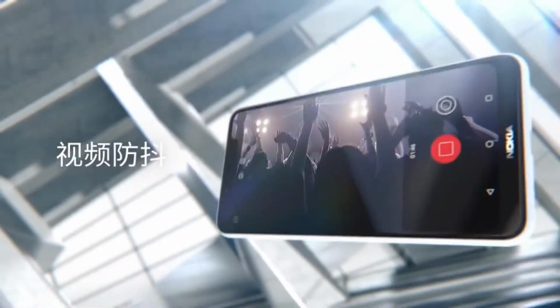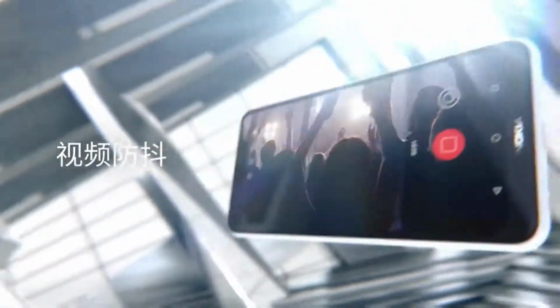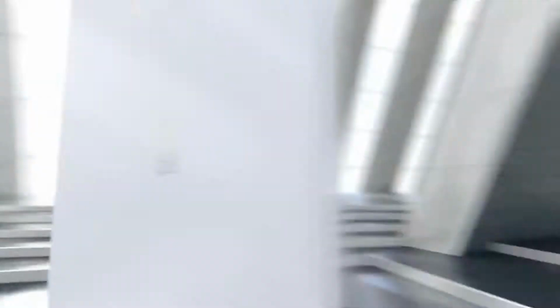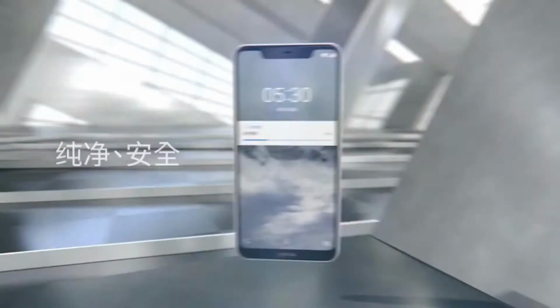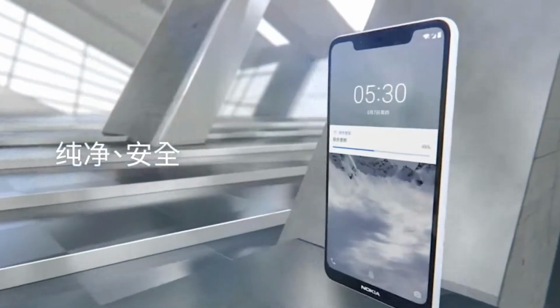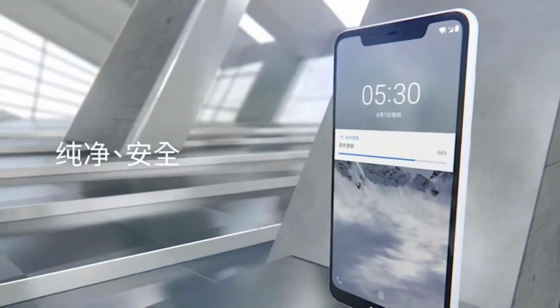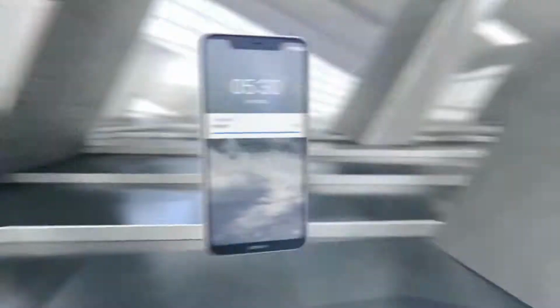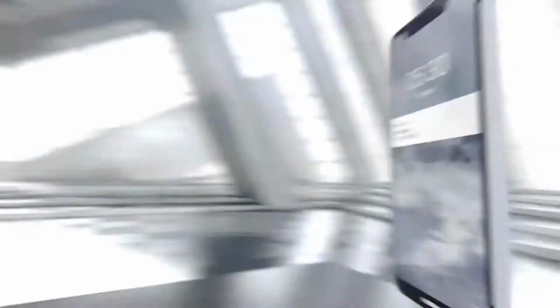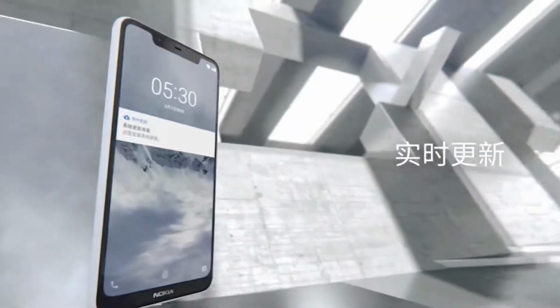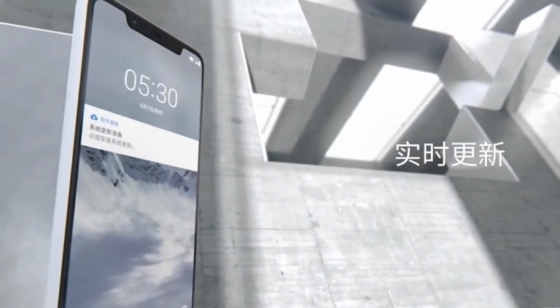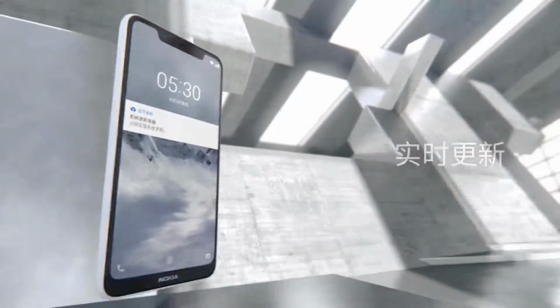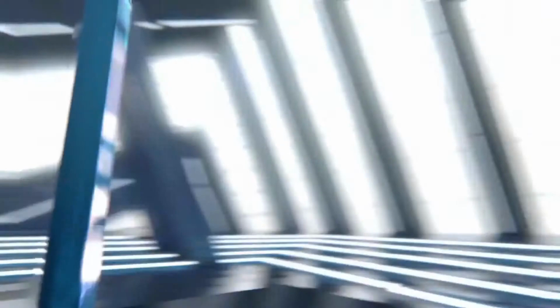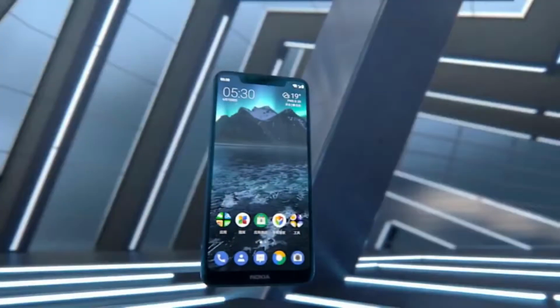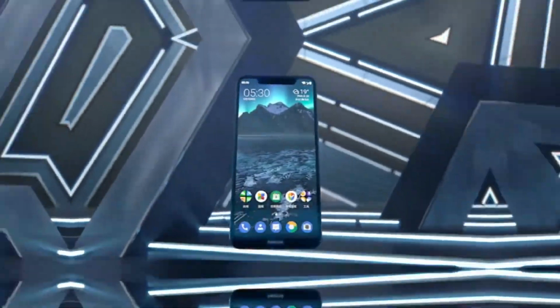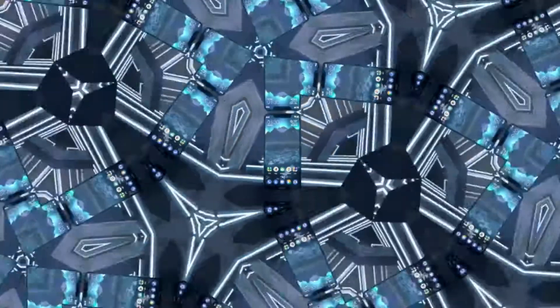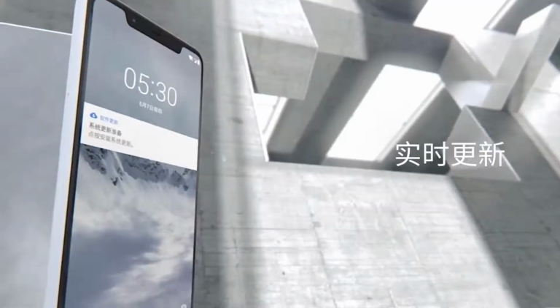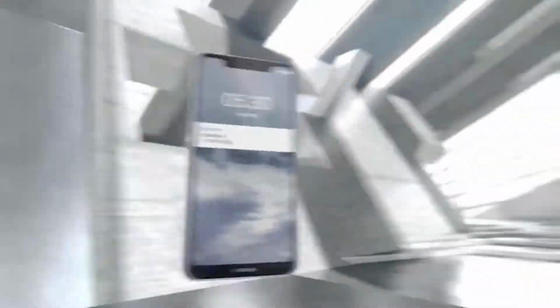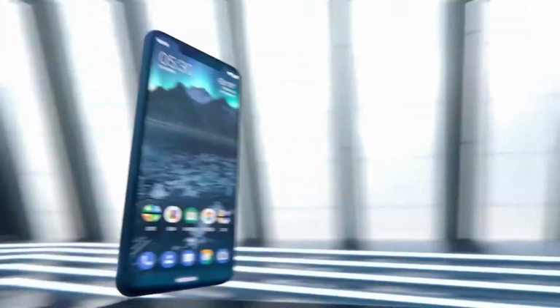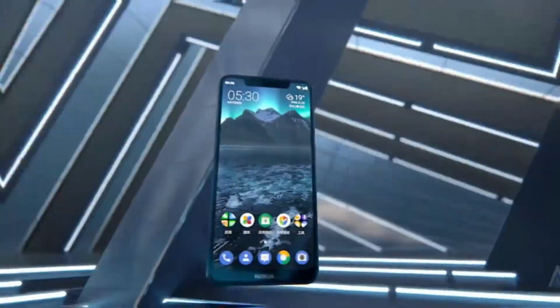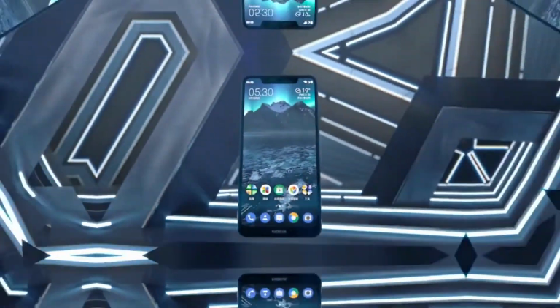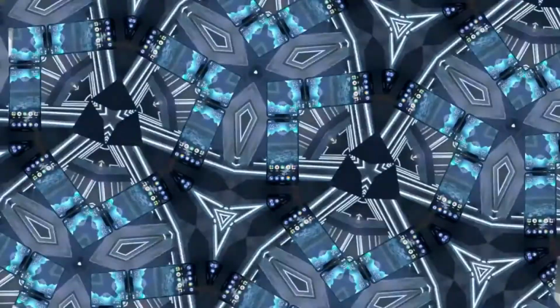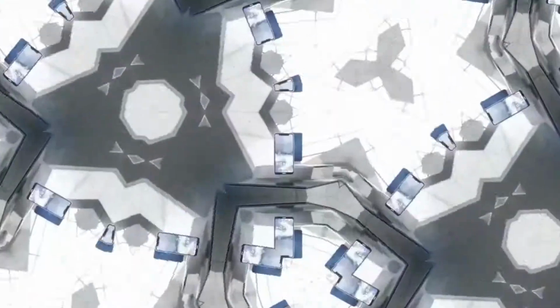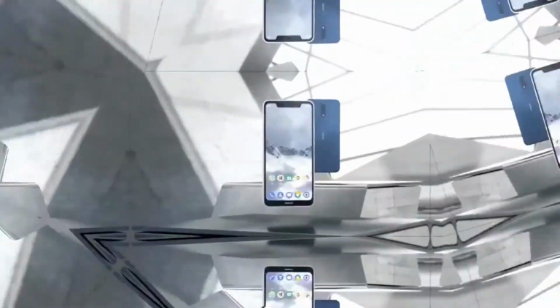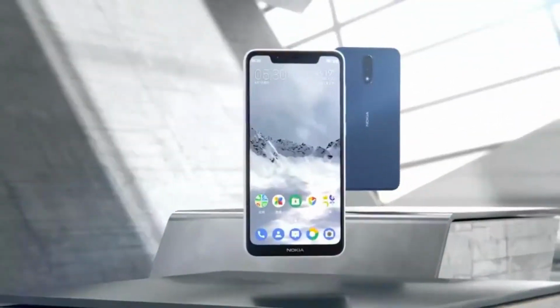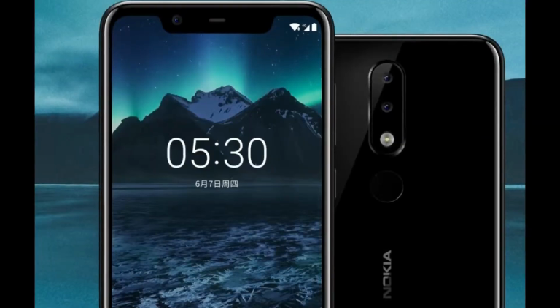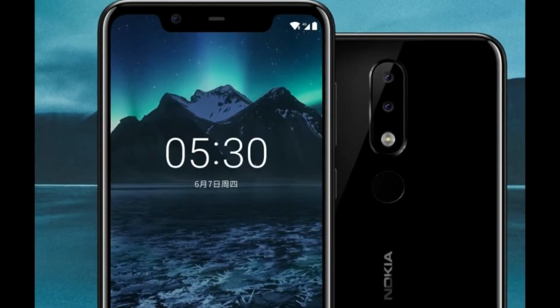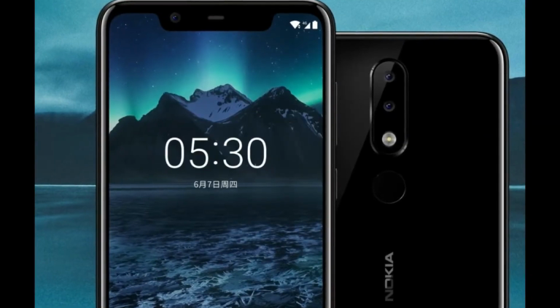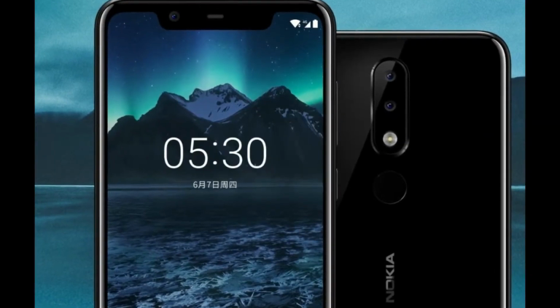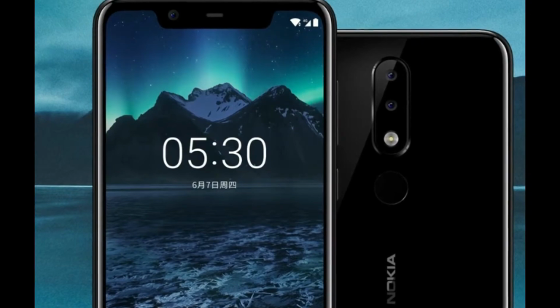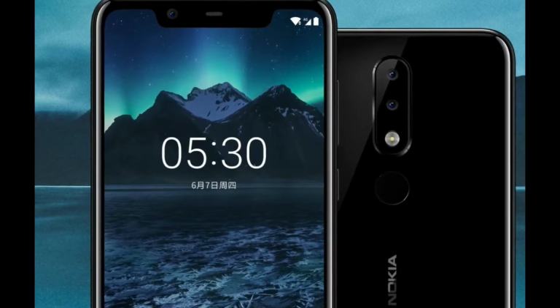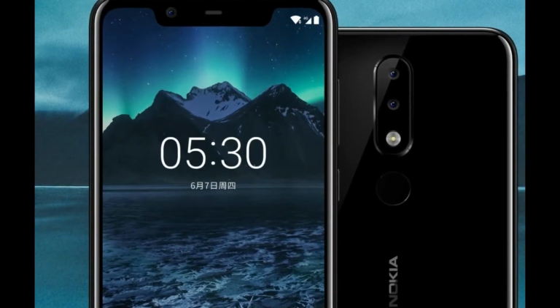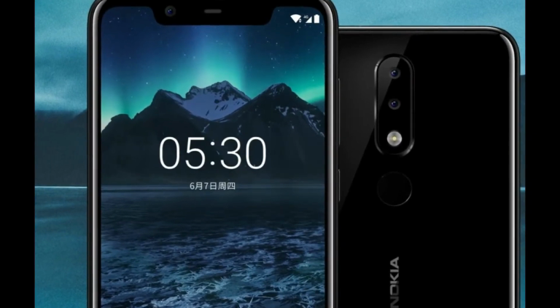The 32GB and 64GB storage variants feature 3GB of RAM and 4GB of RAM respectively. There is a microSD card slot for additional storage. The handset includes a 3060mAh battery.